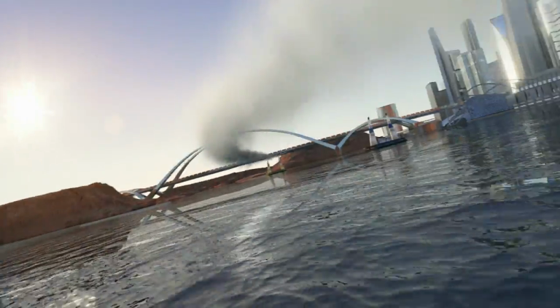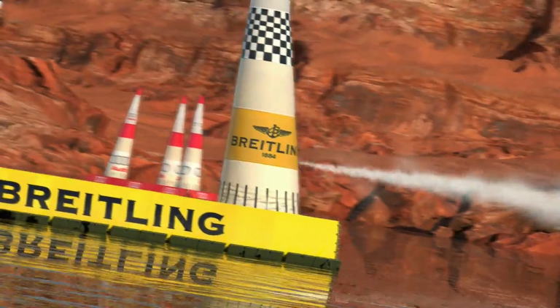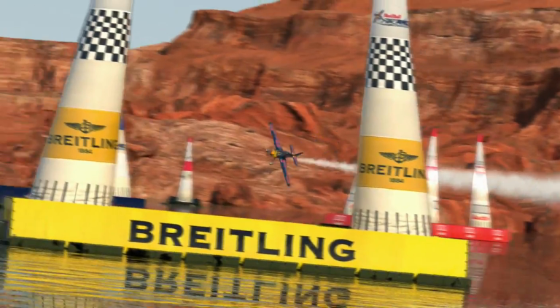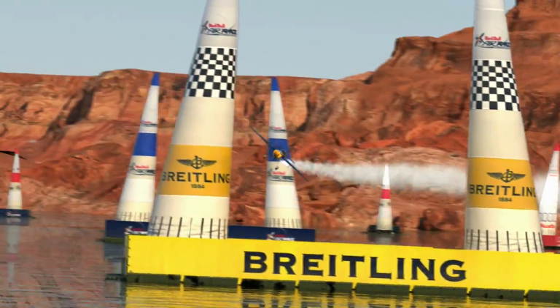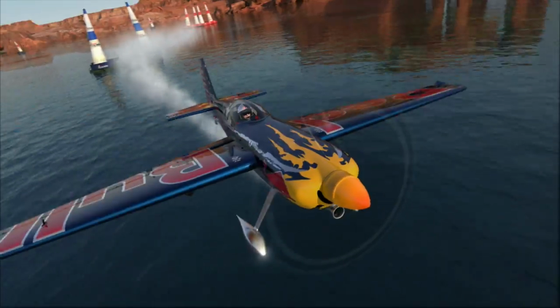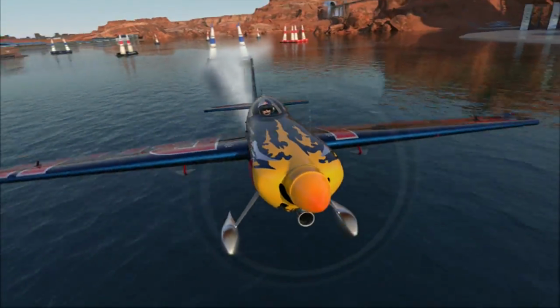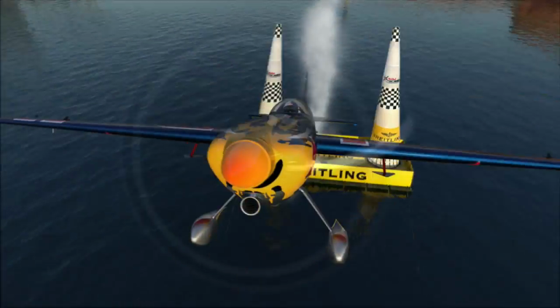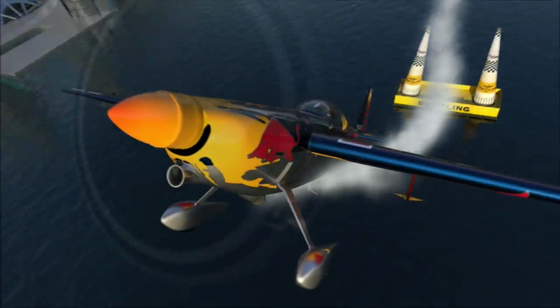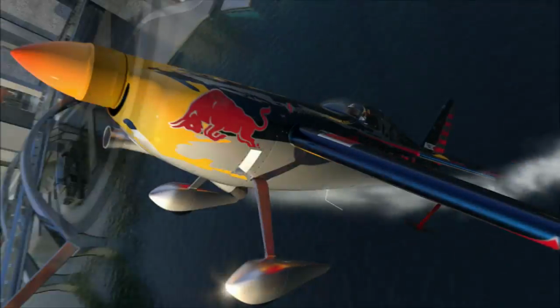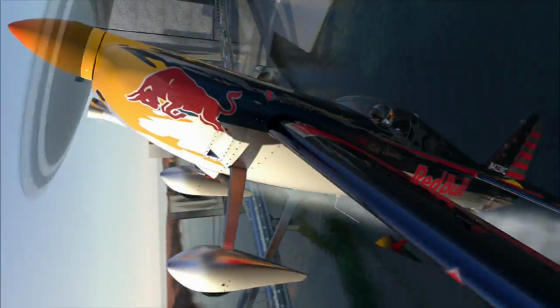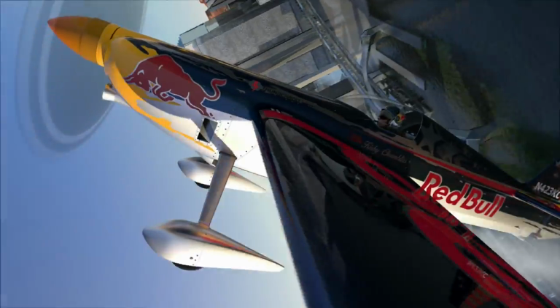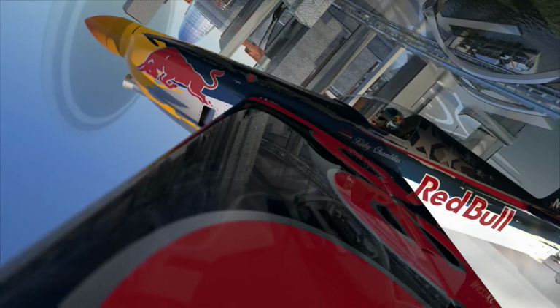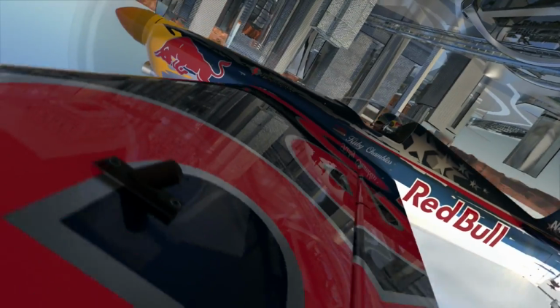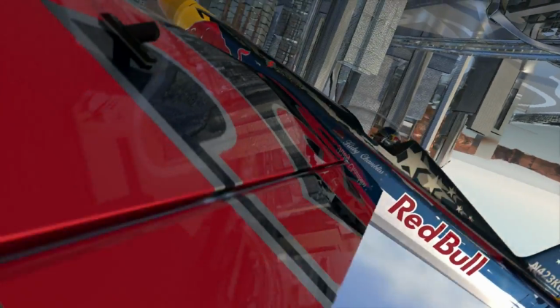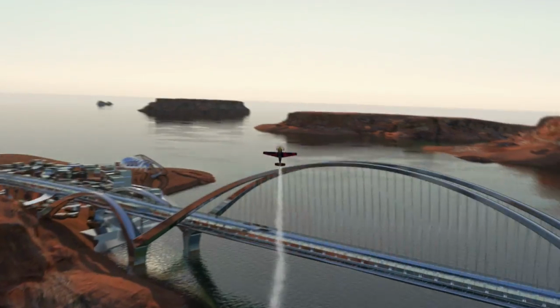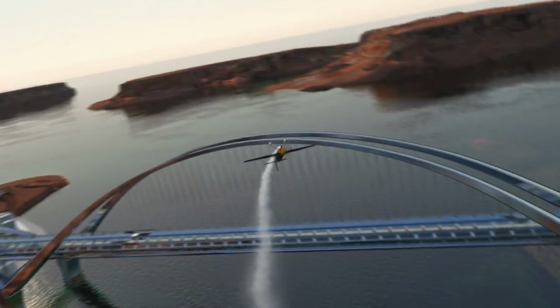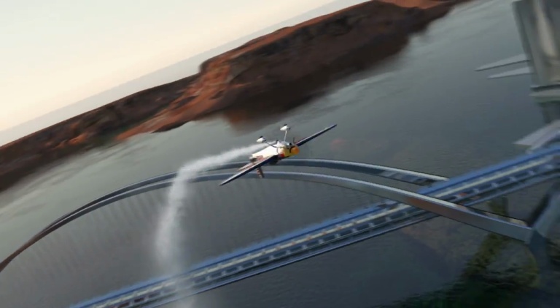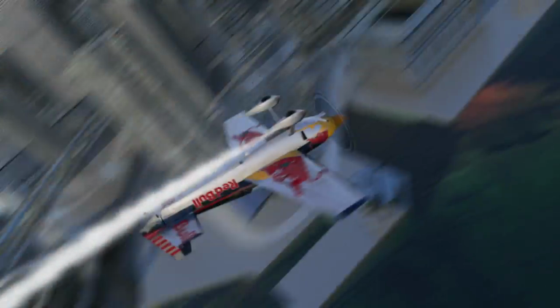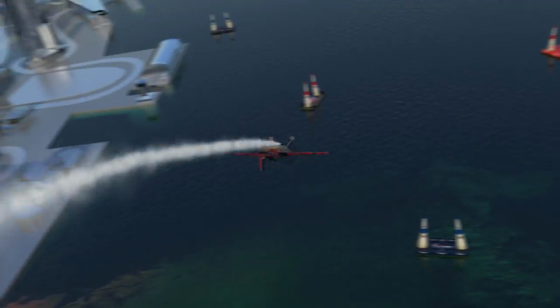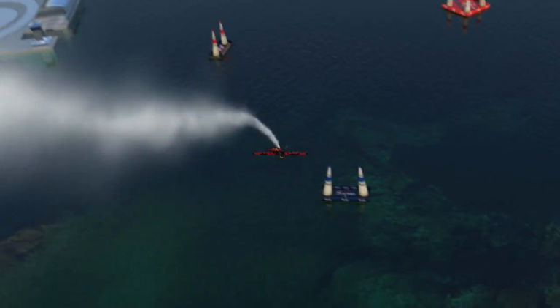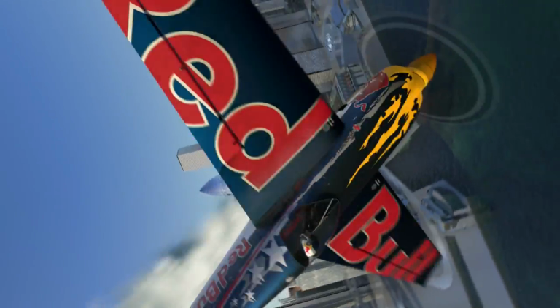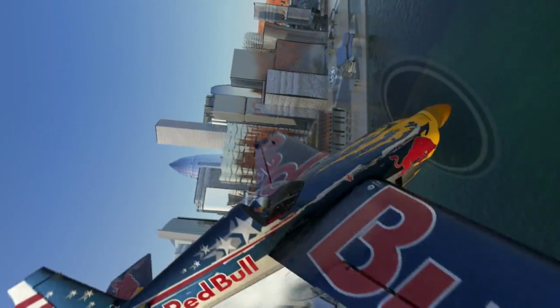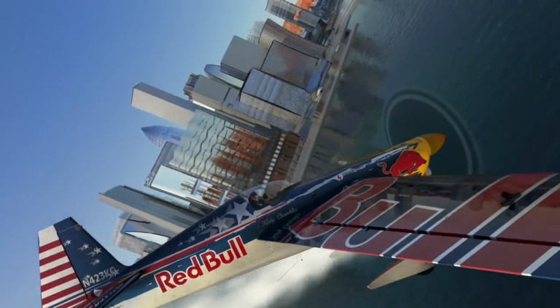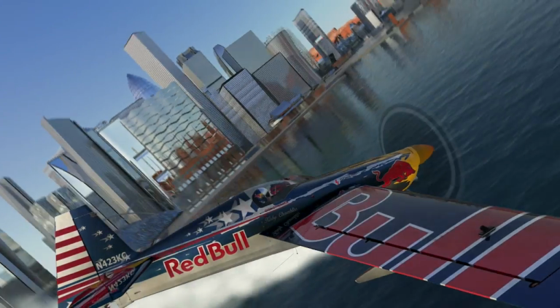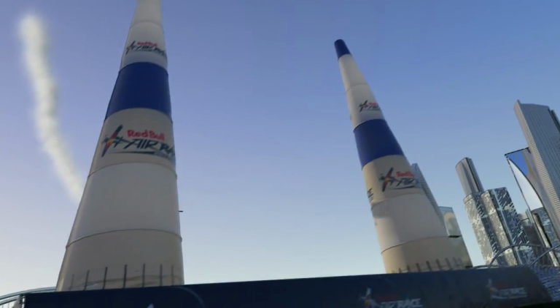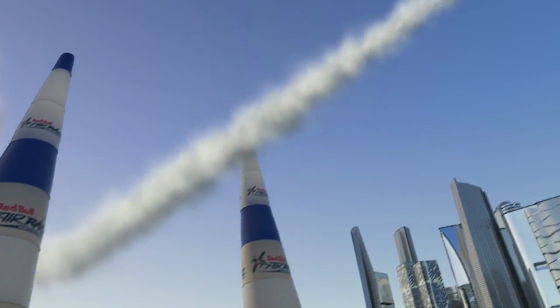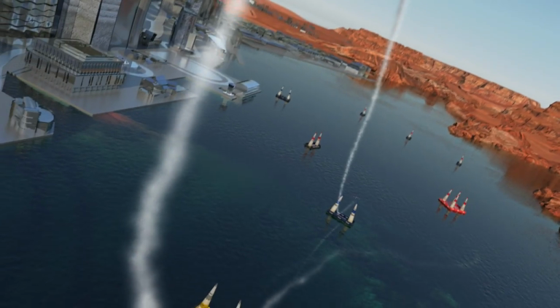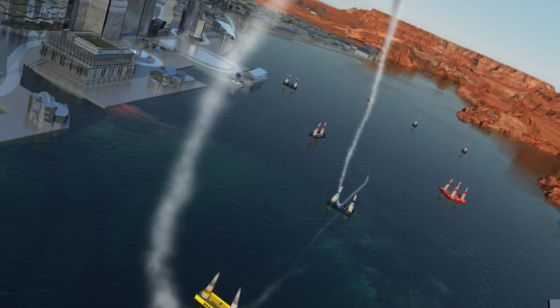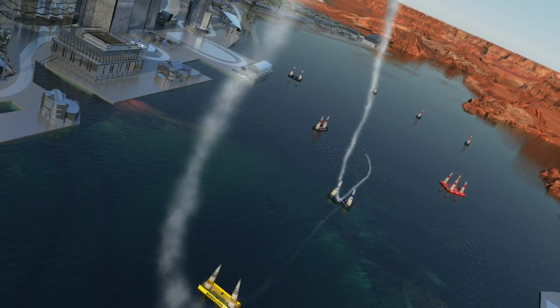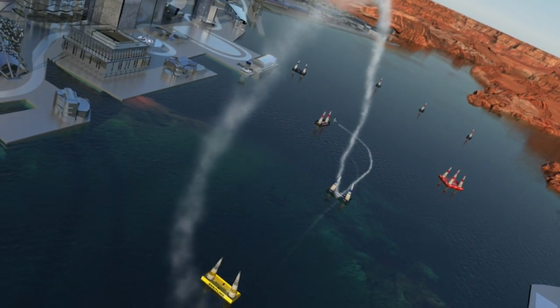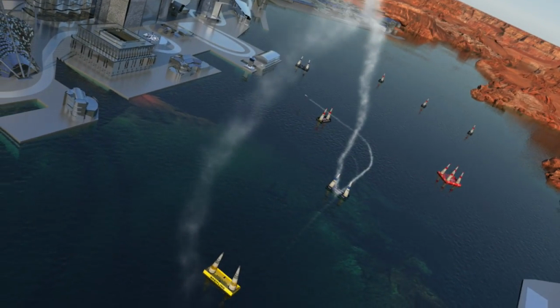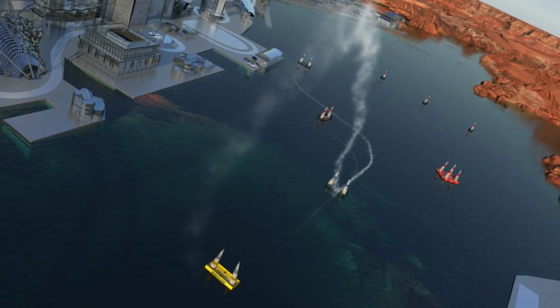Now the turning maneuver: pitch up and into the loop, then hold it all the way. See the horizon coming back — further down, a half roll back. On a three-dimensional race course, that's the fastest way to turn and get from one gate to the next.